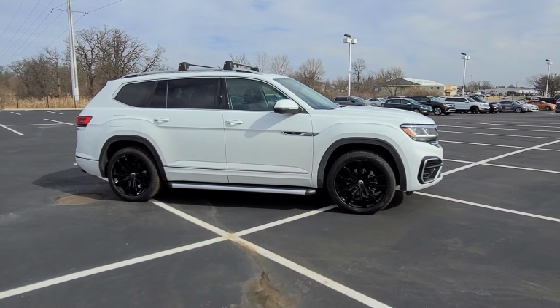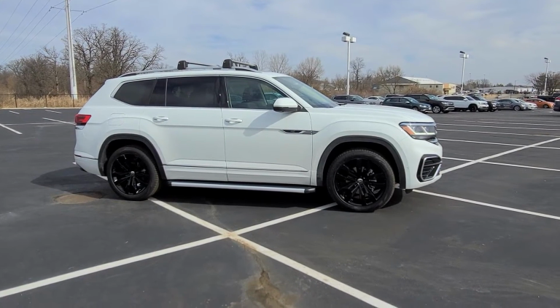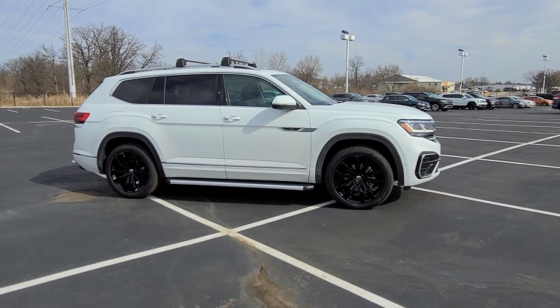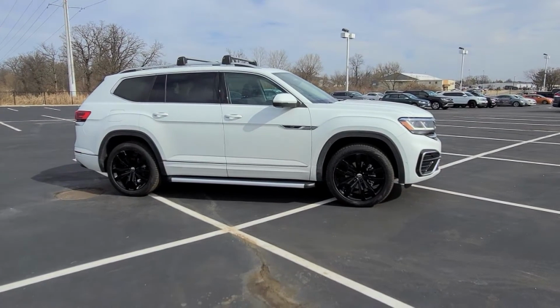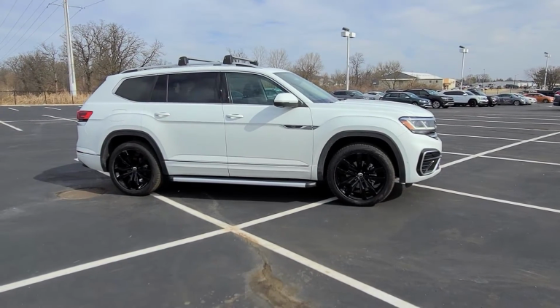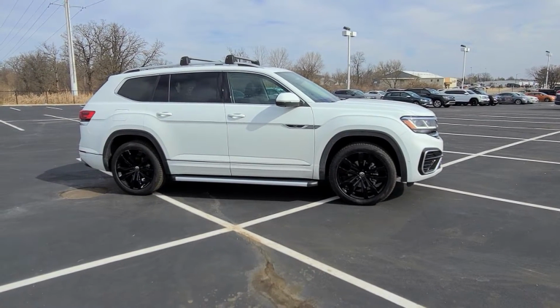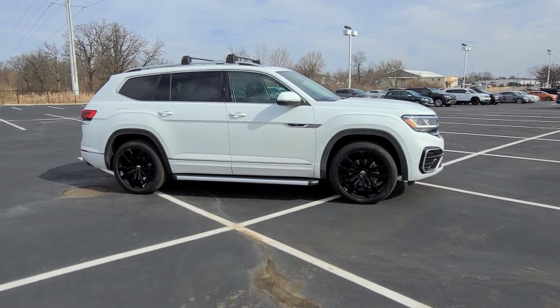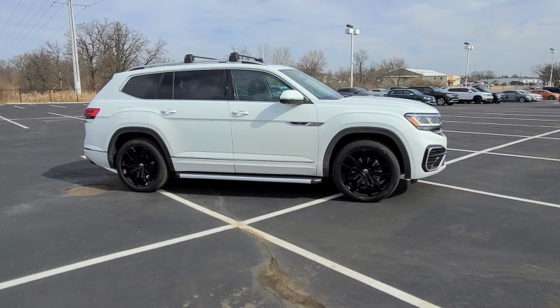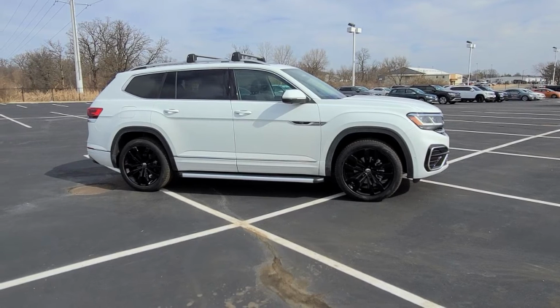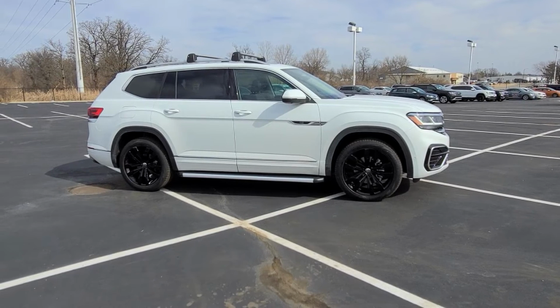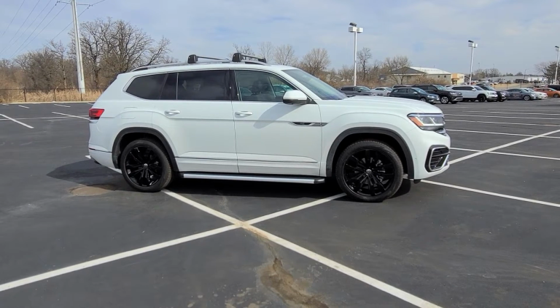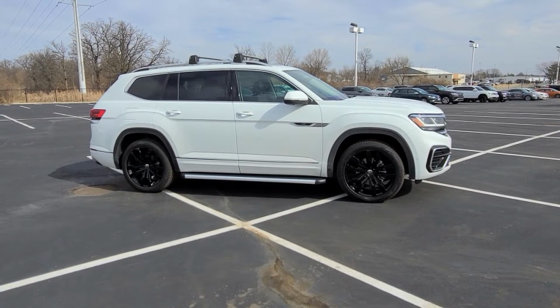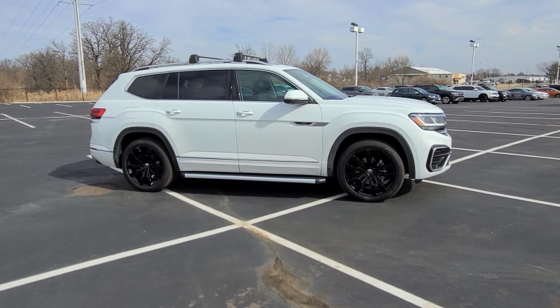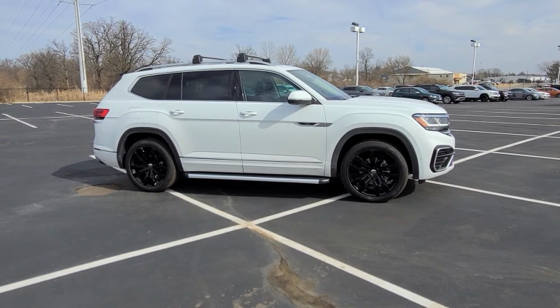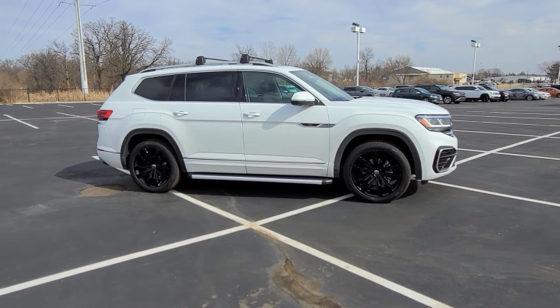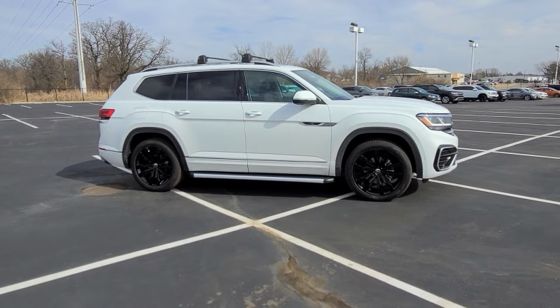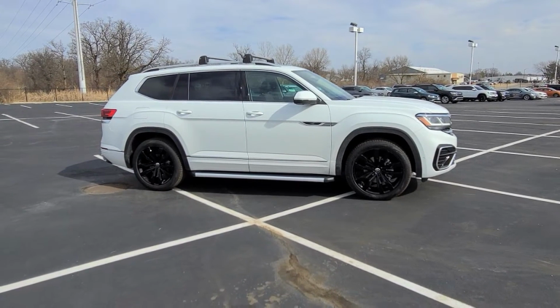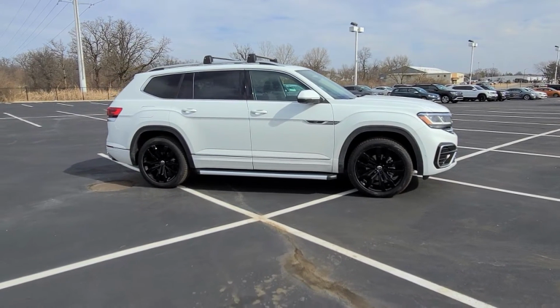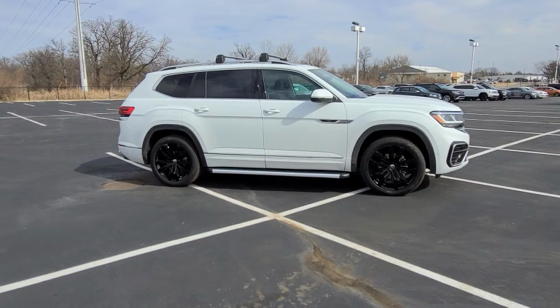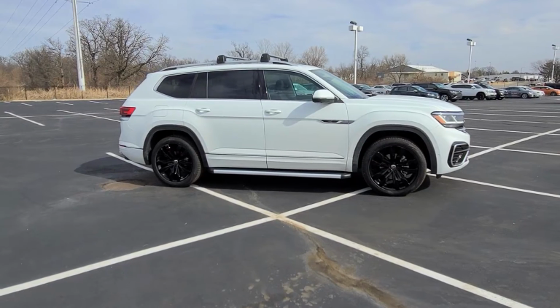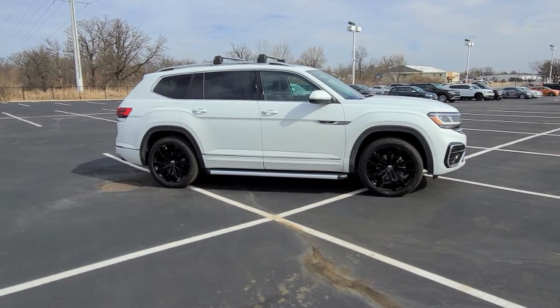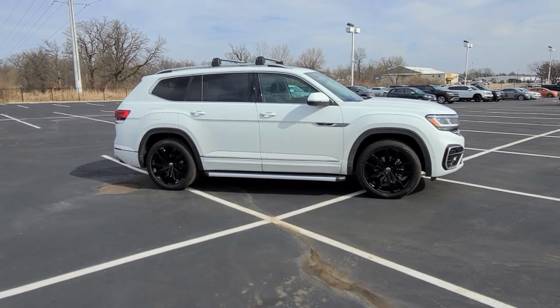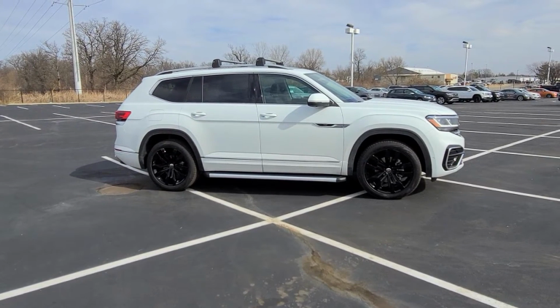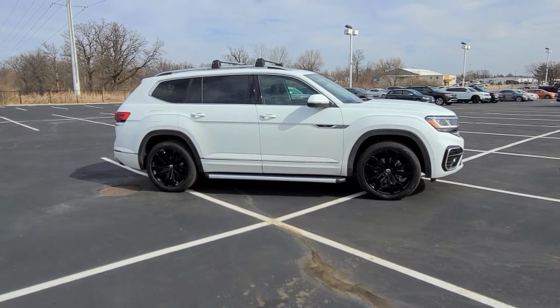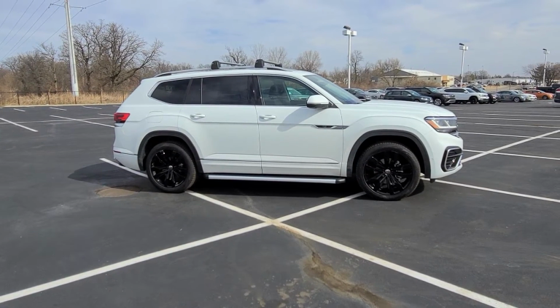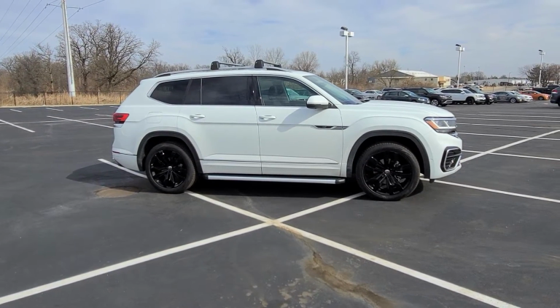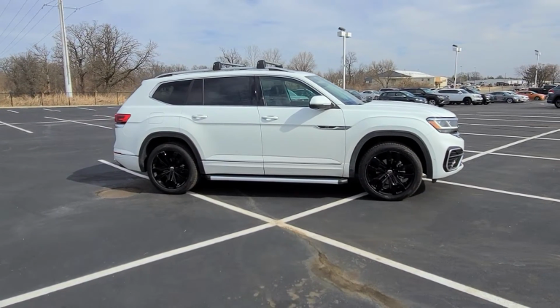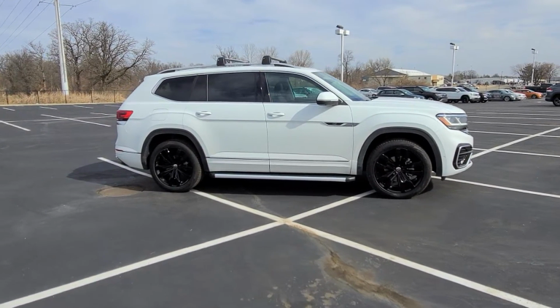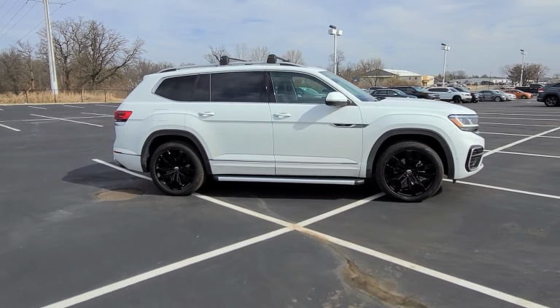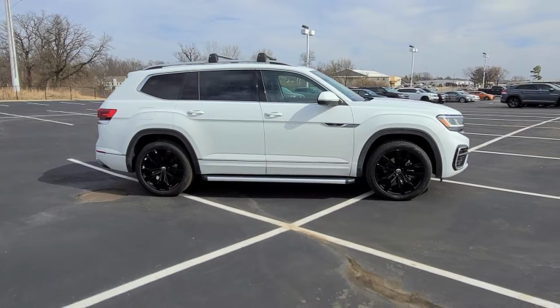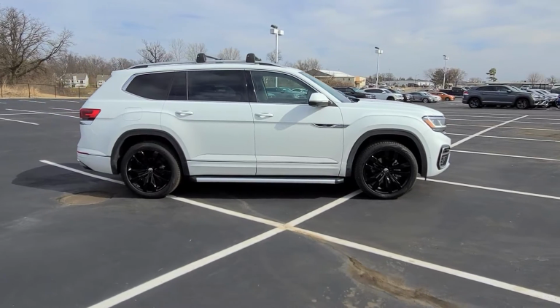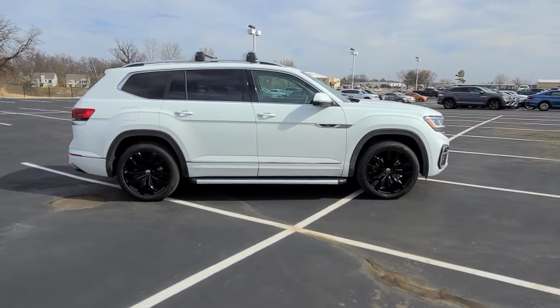Hello guys, this is Rhys from Bomberito St. Peter's Volkswagen in St. Louis. Today I'm bringing you a different kind of video. This car I've already made a video of — this is a 2022 Volkswagen Atlas SEL Premium R-Line in pure white with marl brown interior.